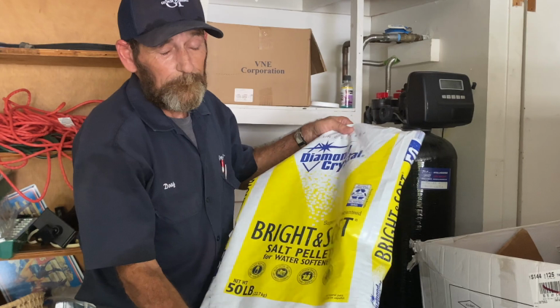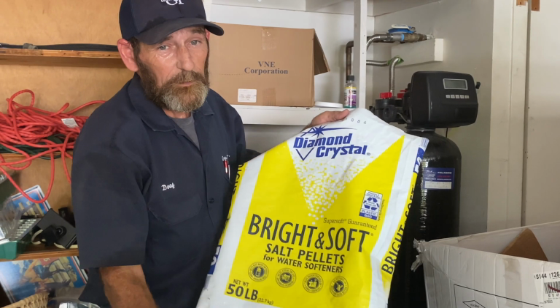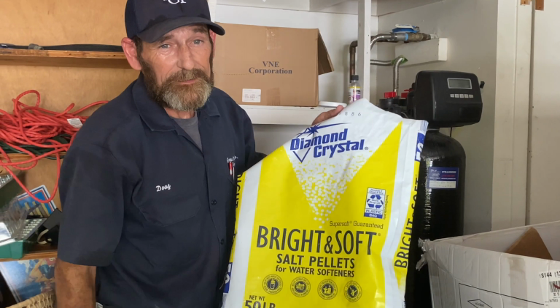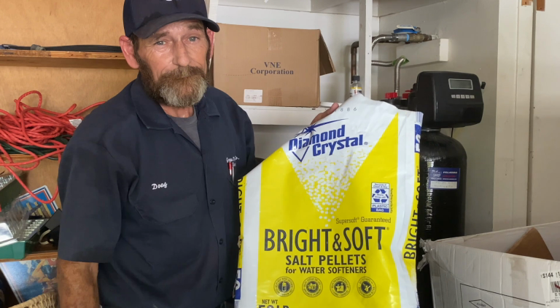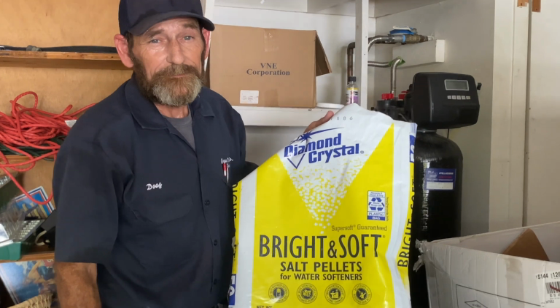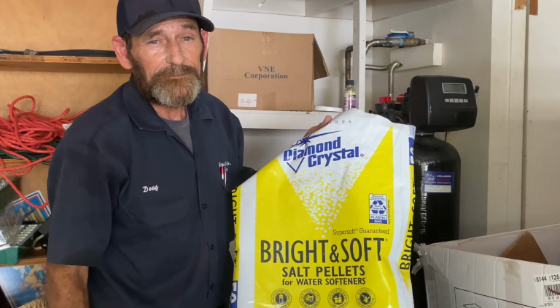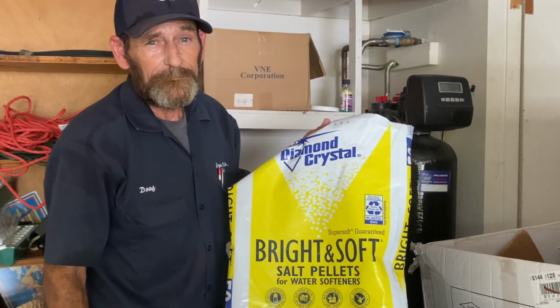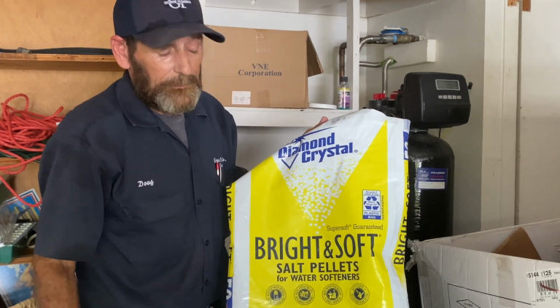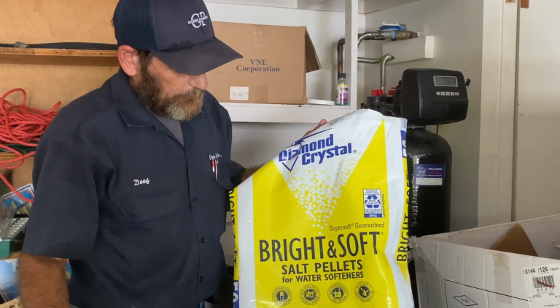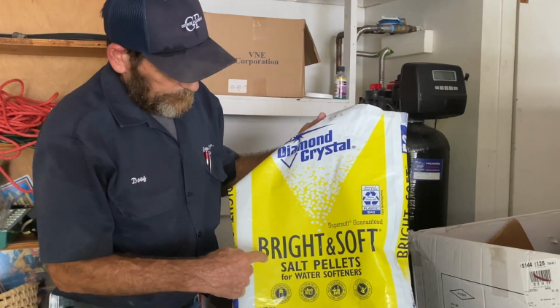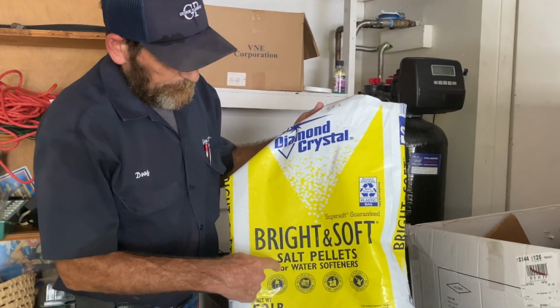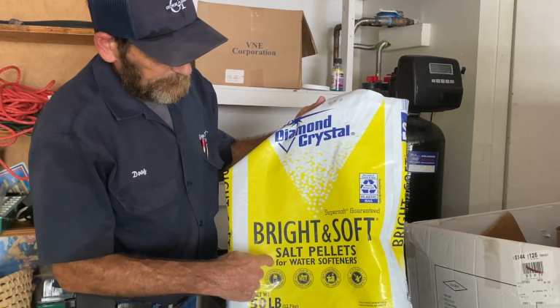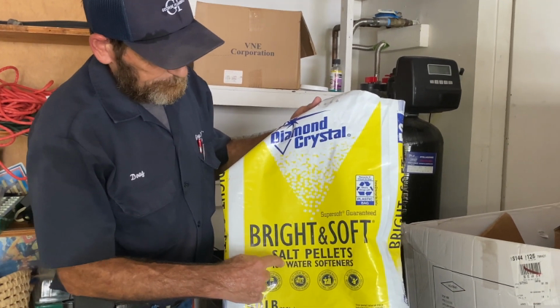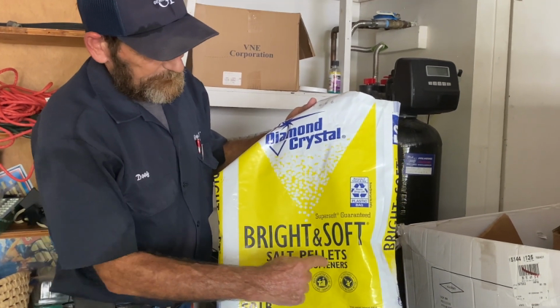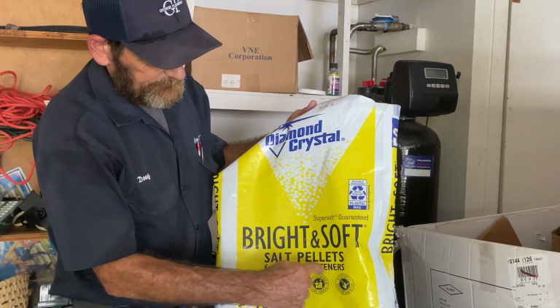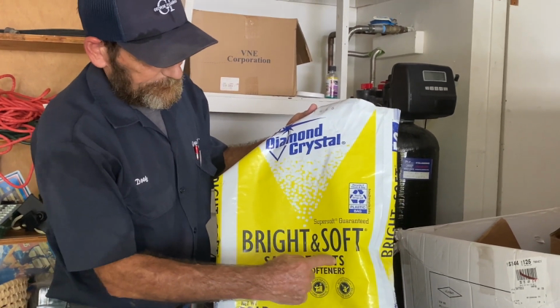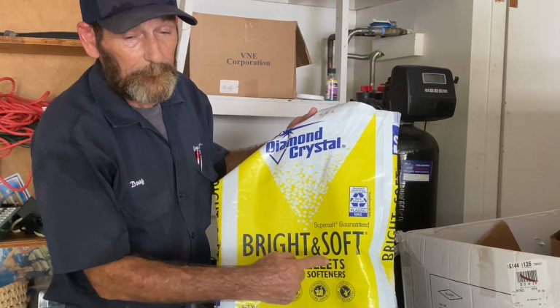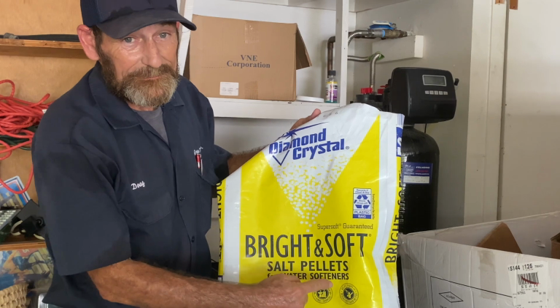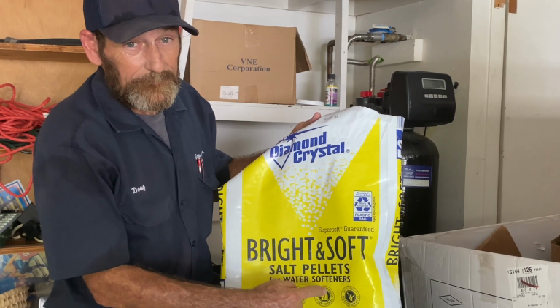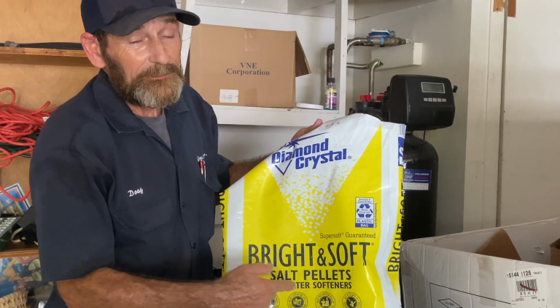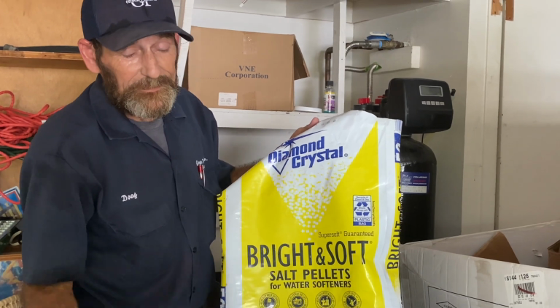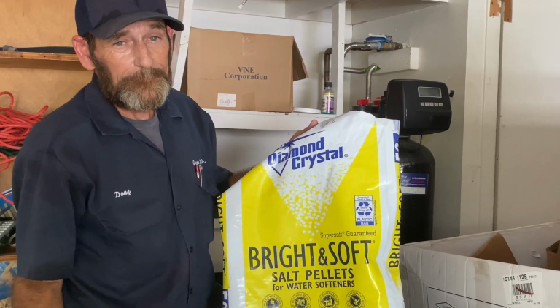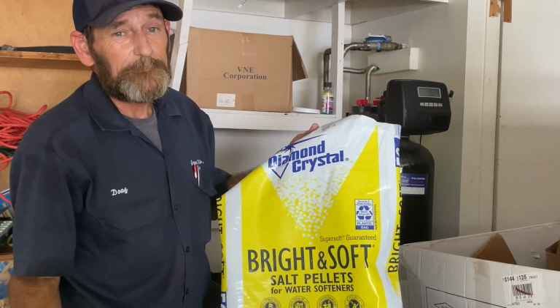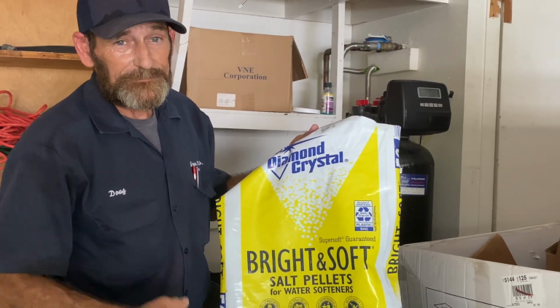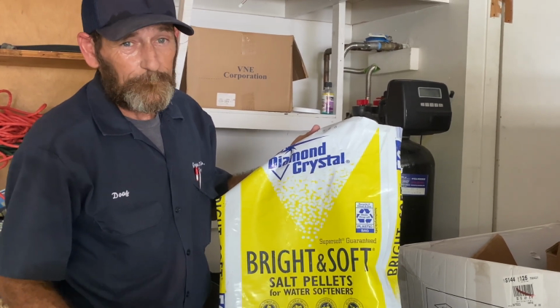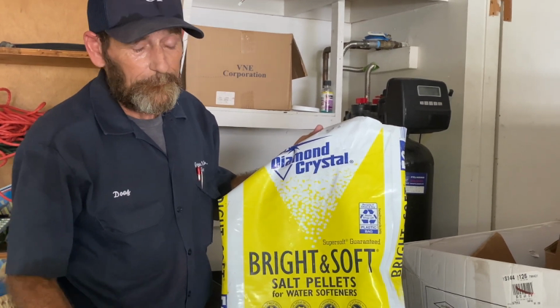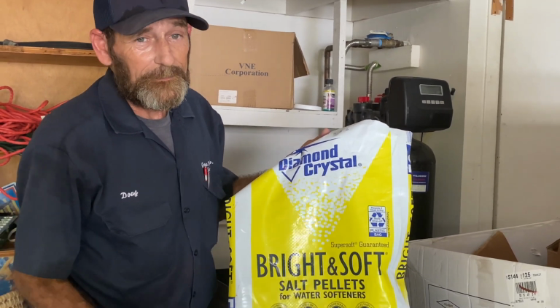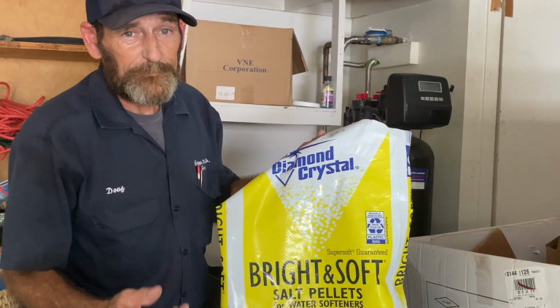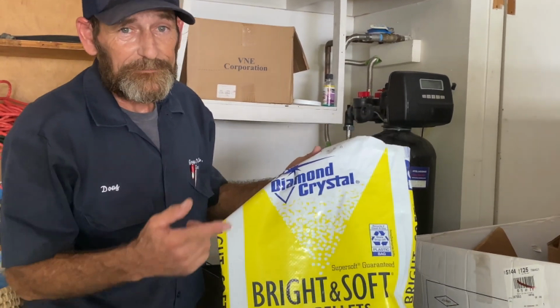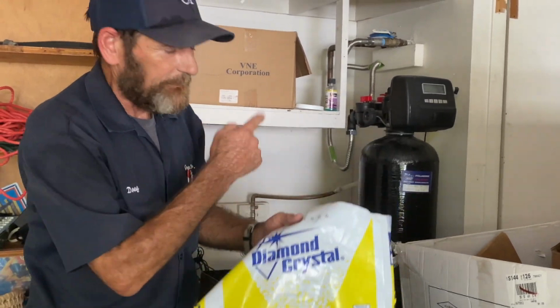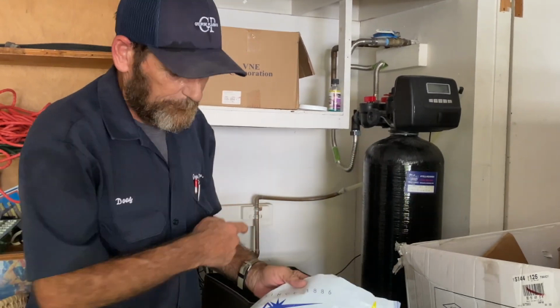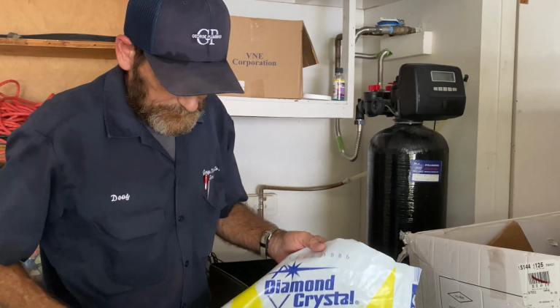This is what we recommend for using in your softeners. As long as it says pelletized salt or salt pellets, it's going to be a cleaner salt for you. That way you don't end up with much dirt inside your brine tank.